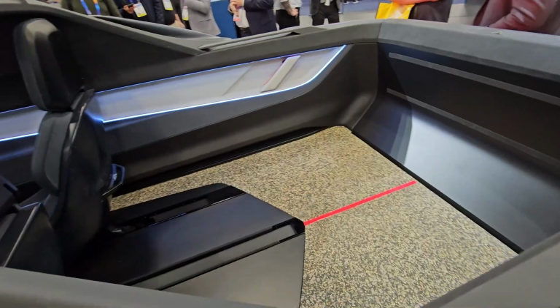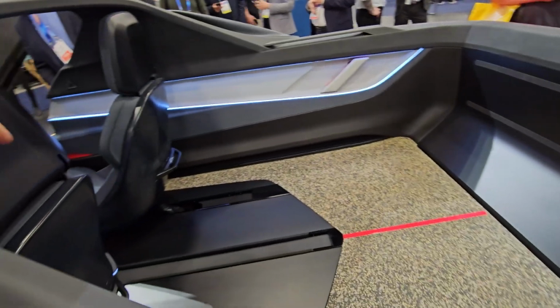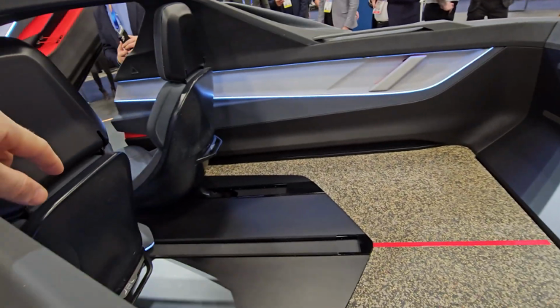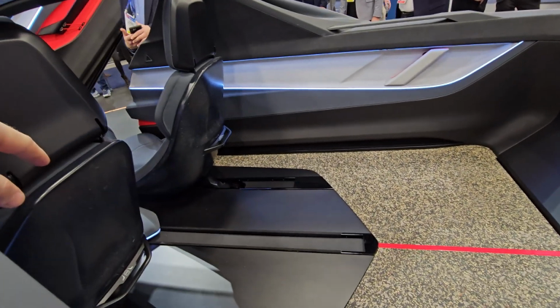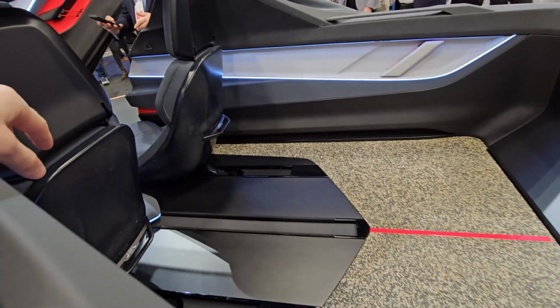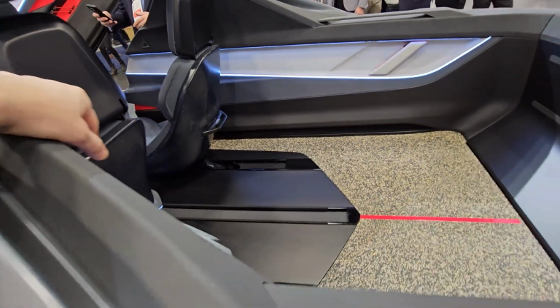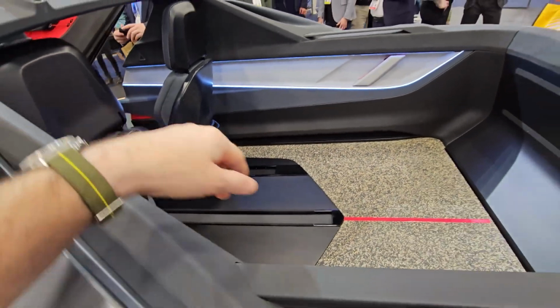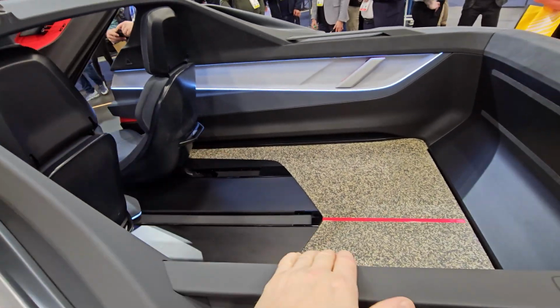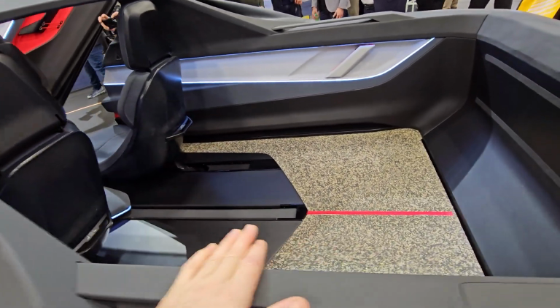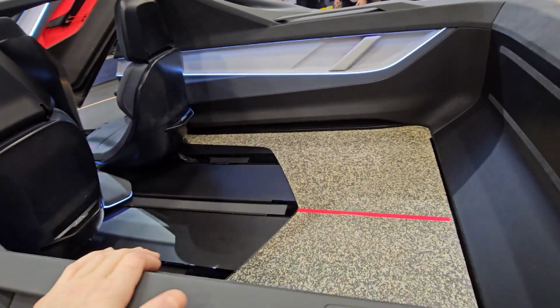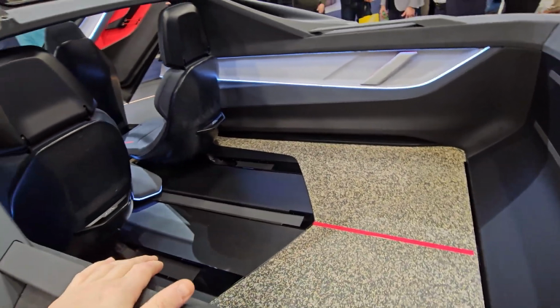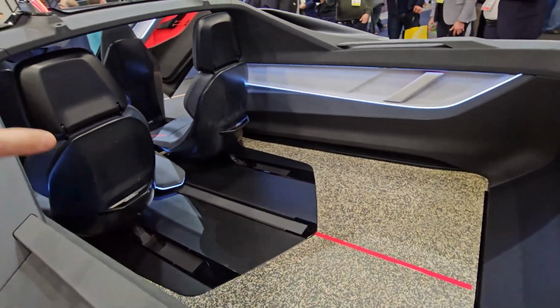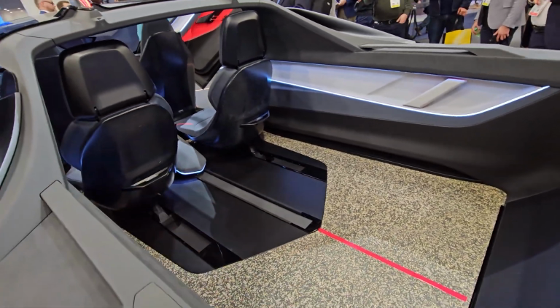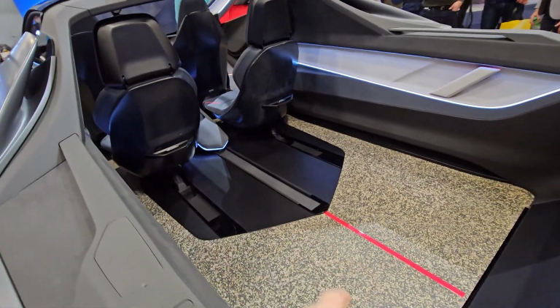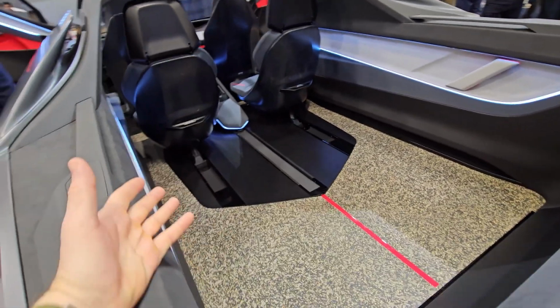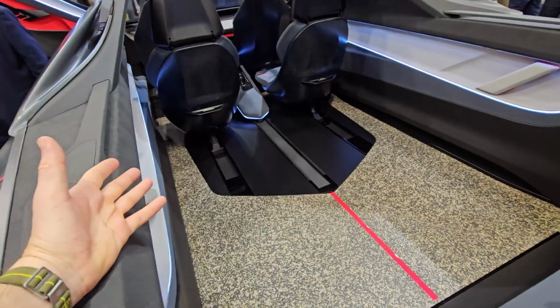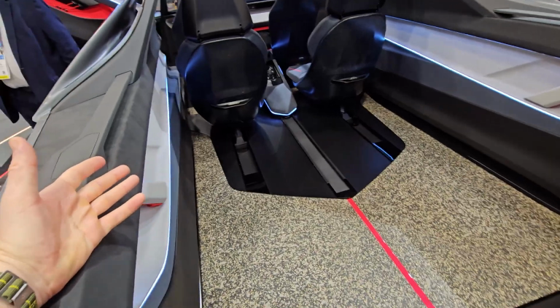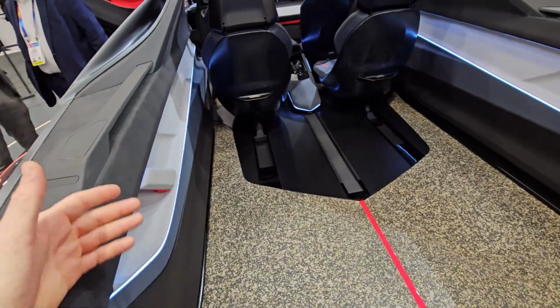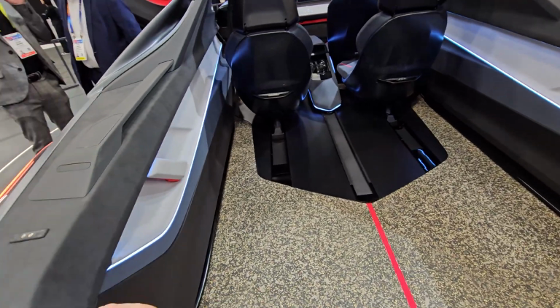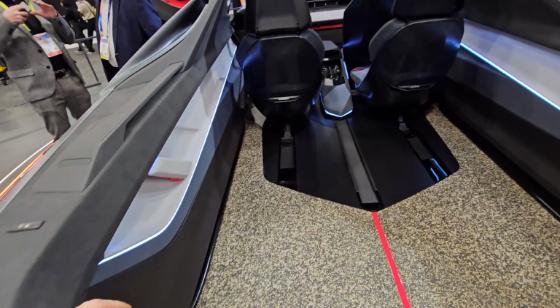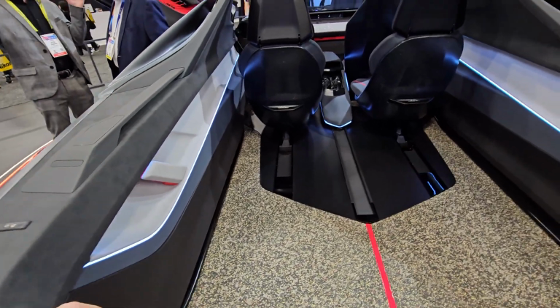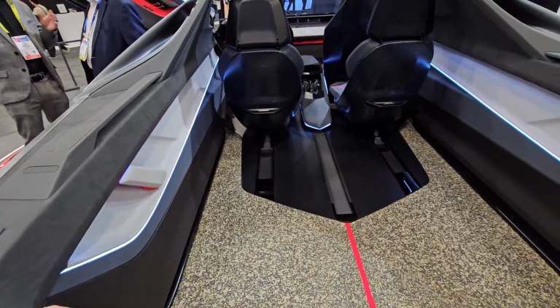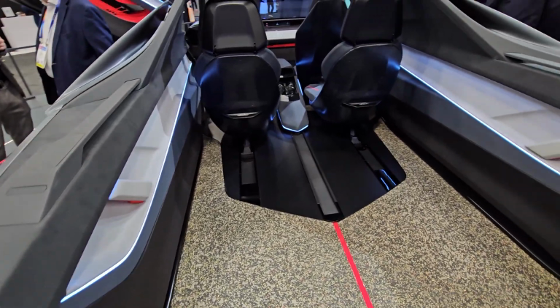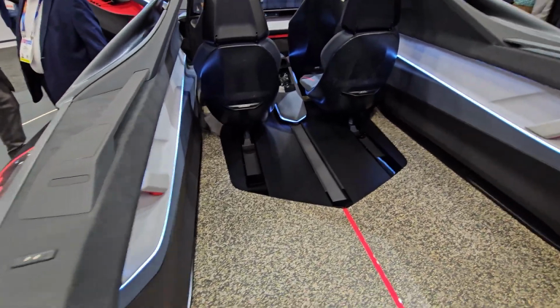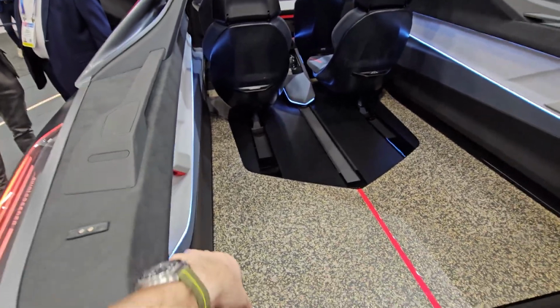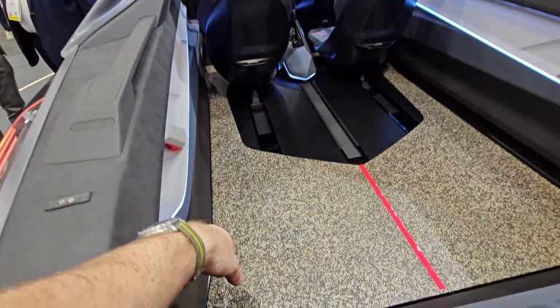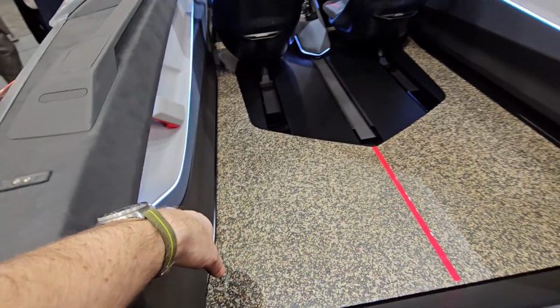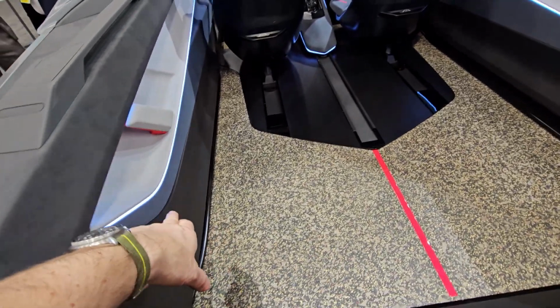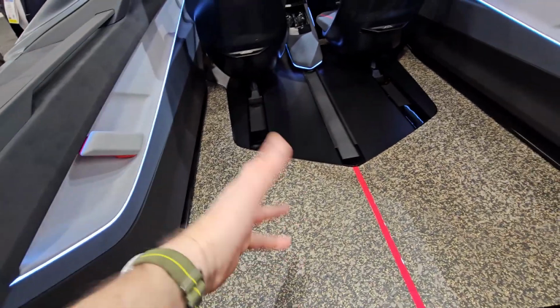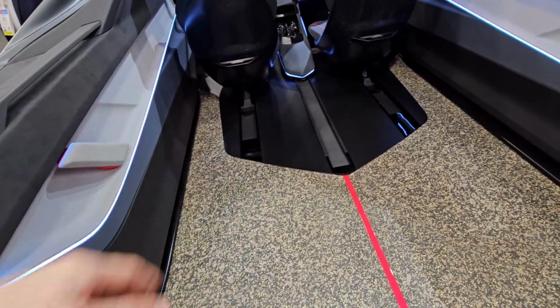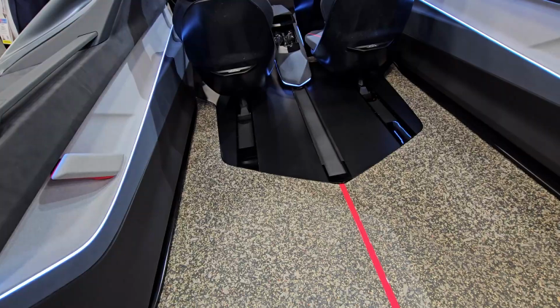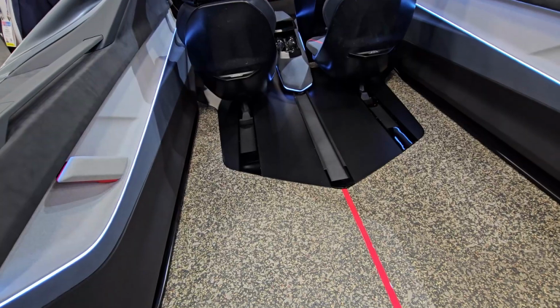So you can actually maybe remove these chairs, put the cover on, and have like a bedroom here and sleep. It's super wide. And you have all these lights on the side — the idea is insane.